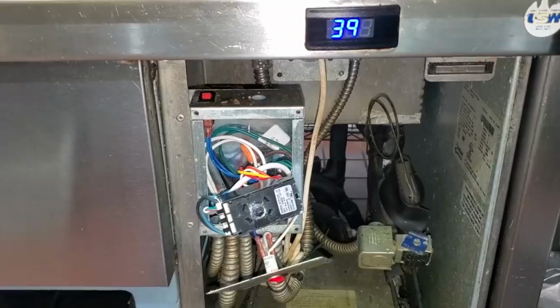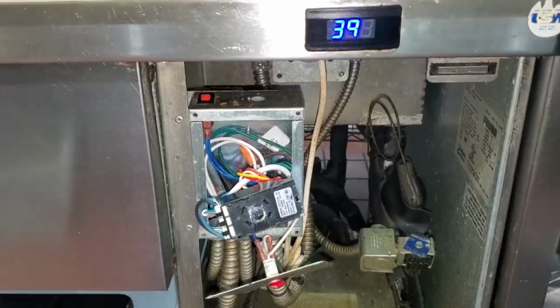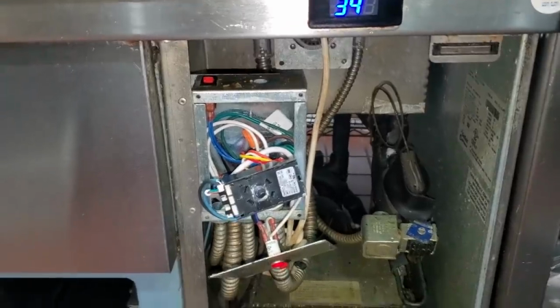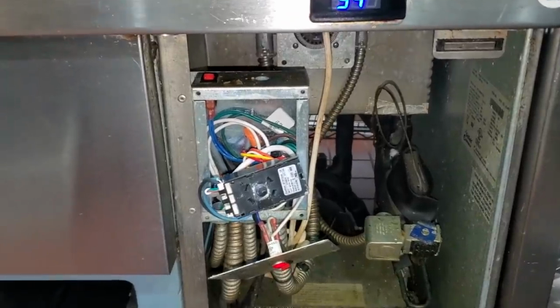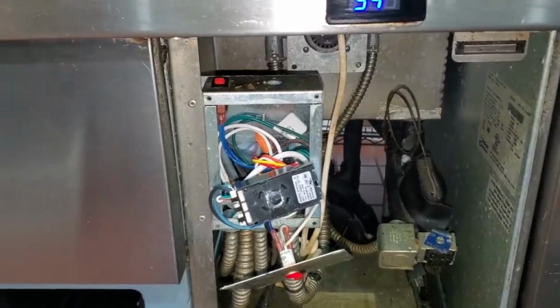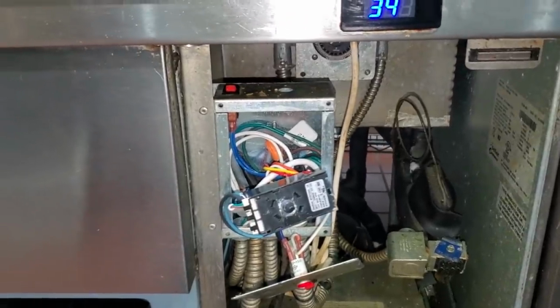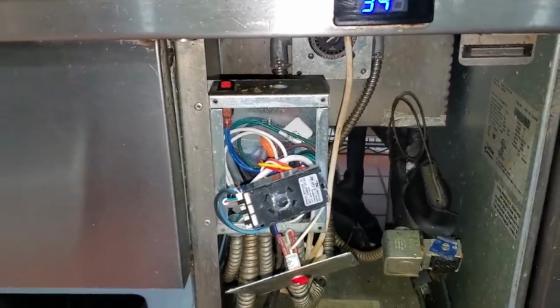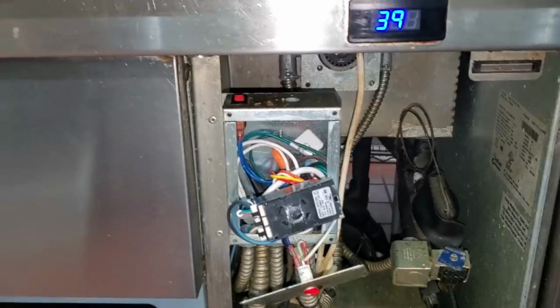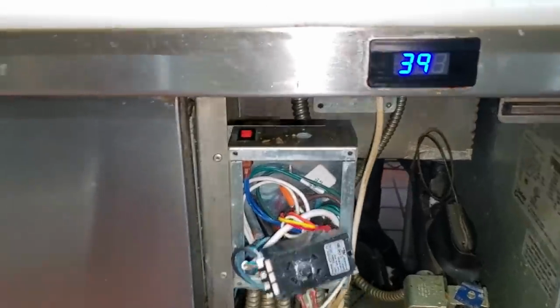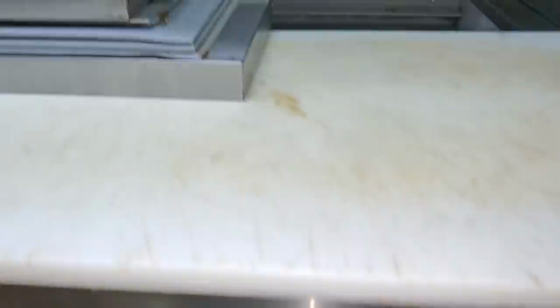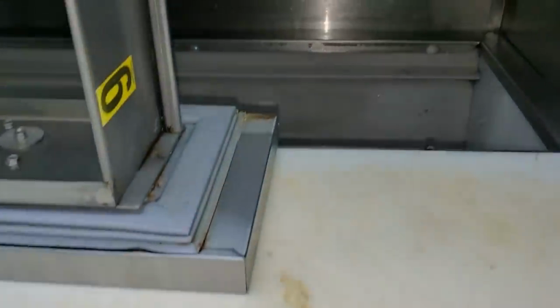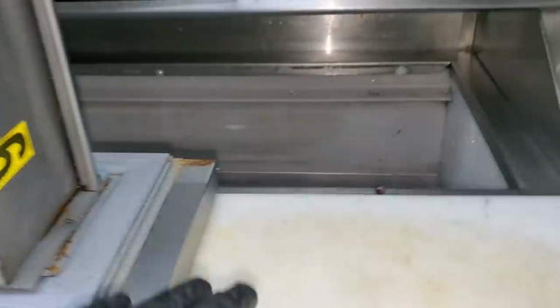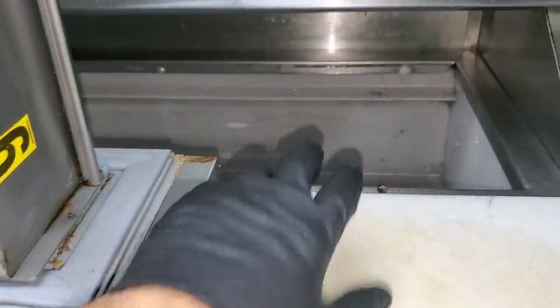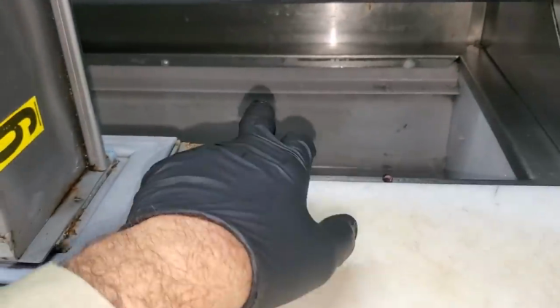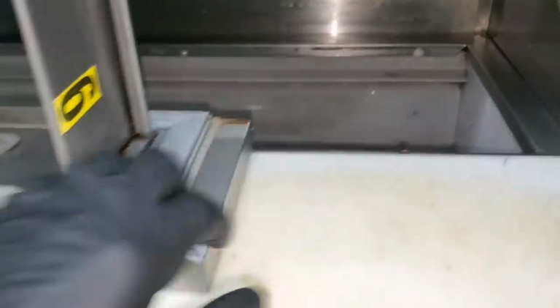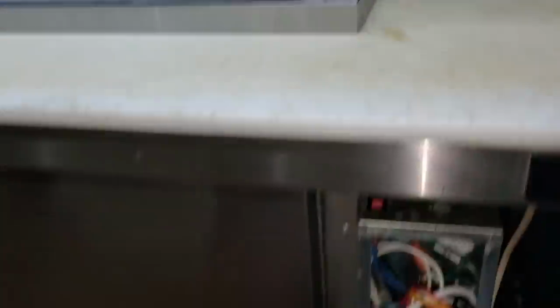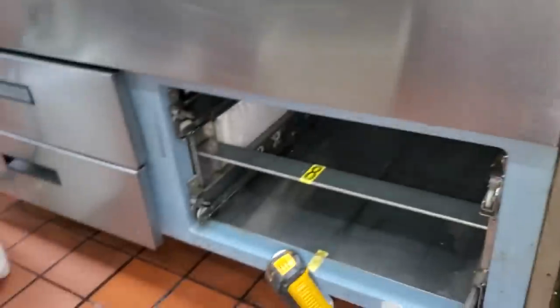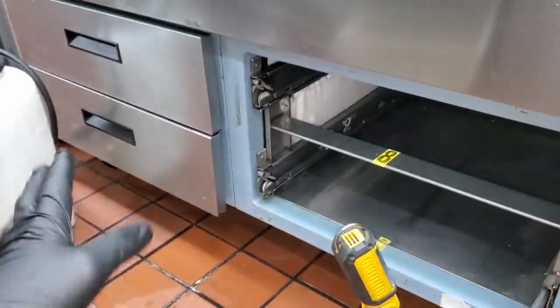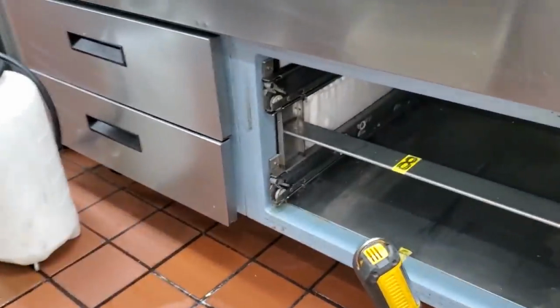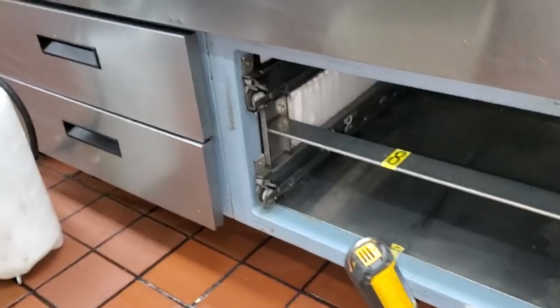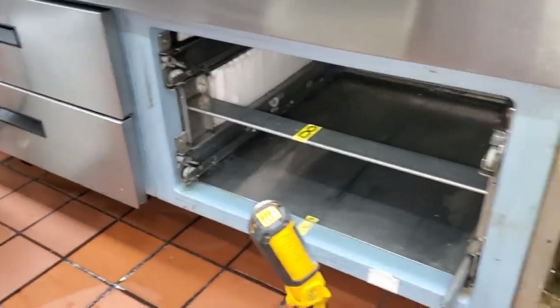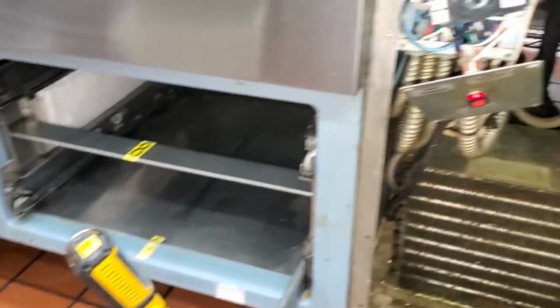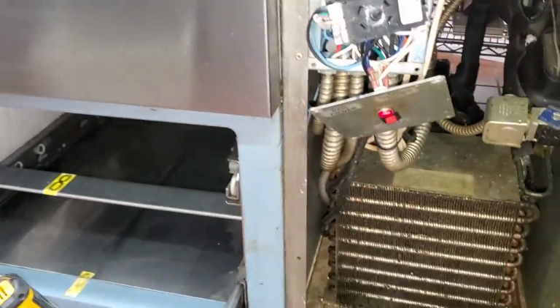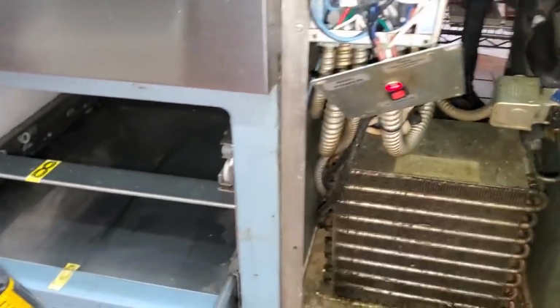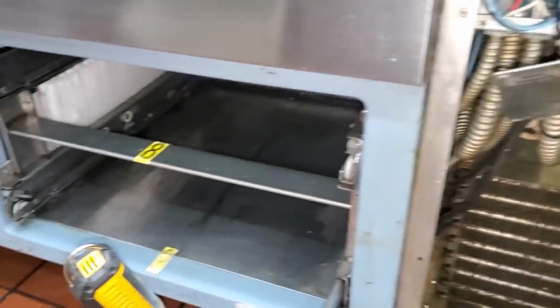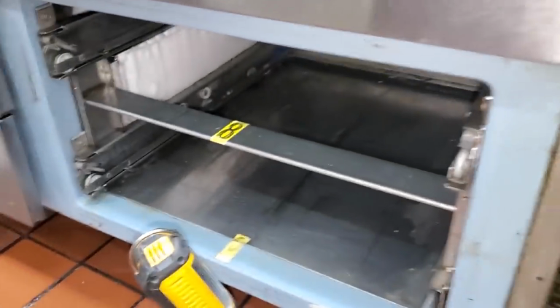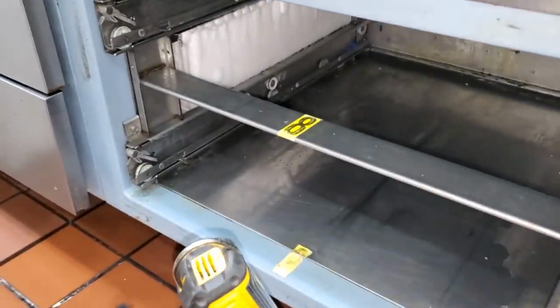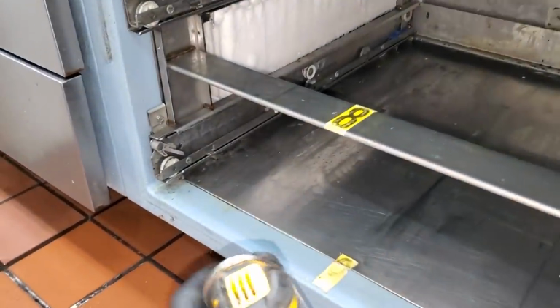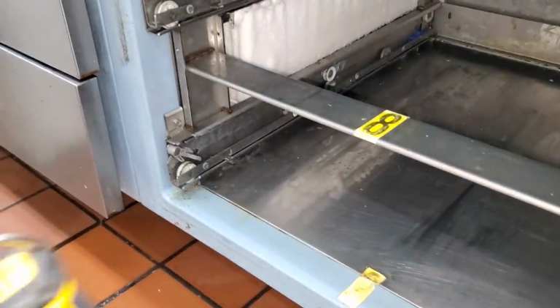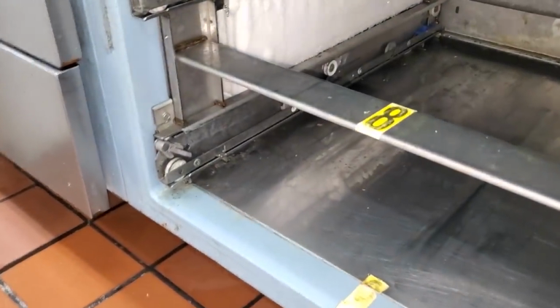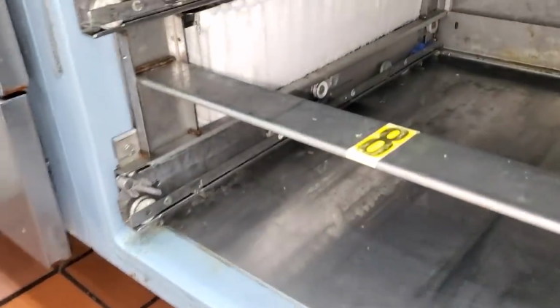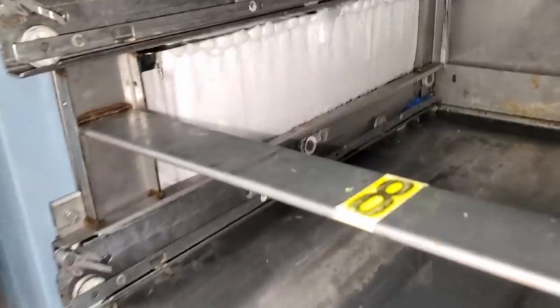Today's service call is on a reaching cooler. This is a Delfield cold rail on the top and a four-drawer base section on the bottom. The complaint is that the bottom is not working and the top is.